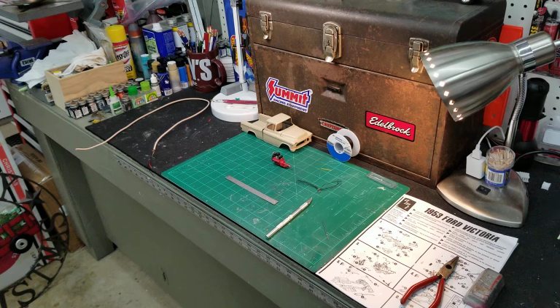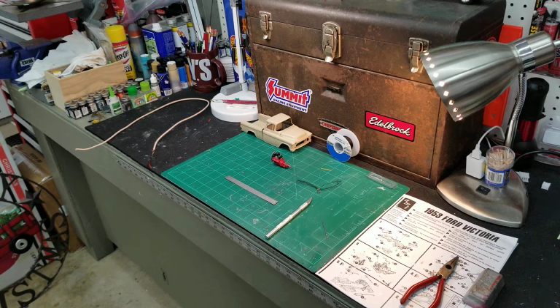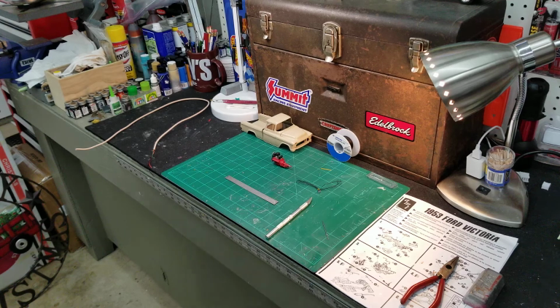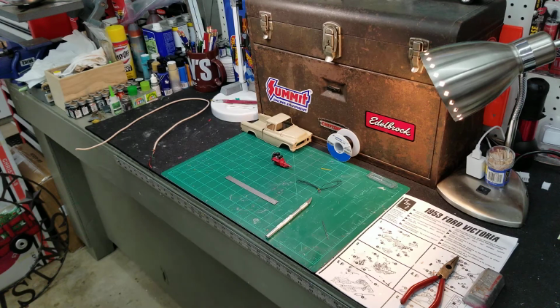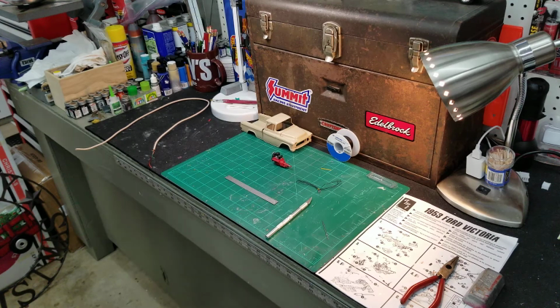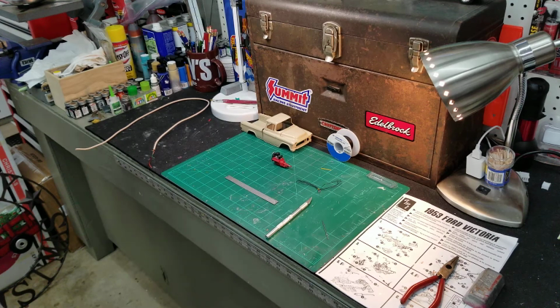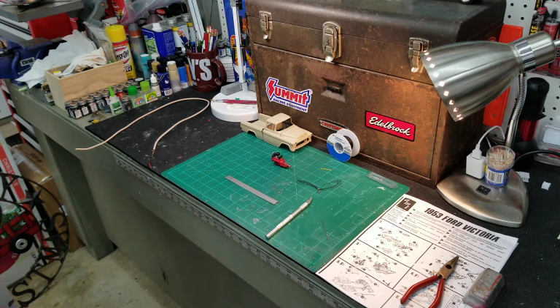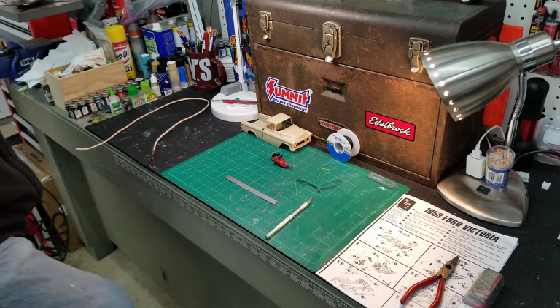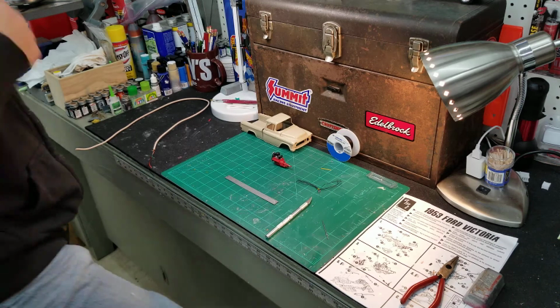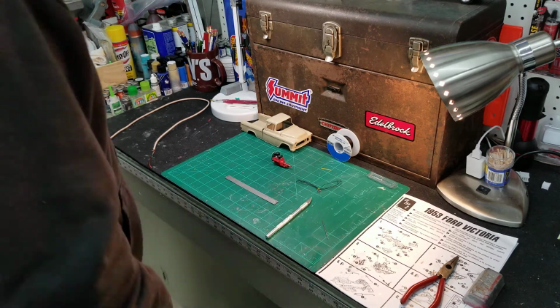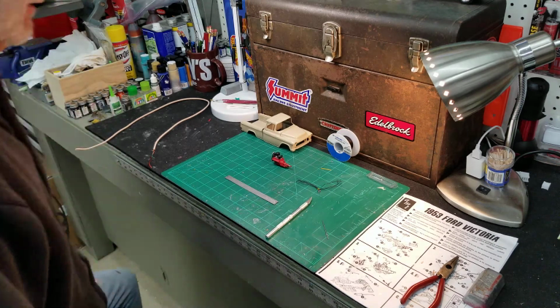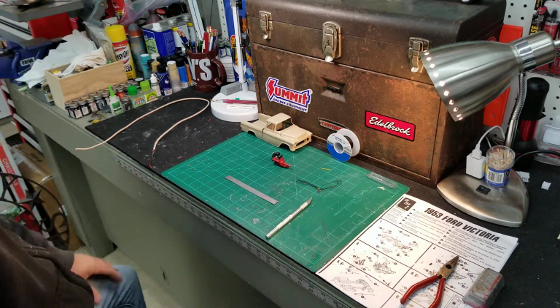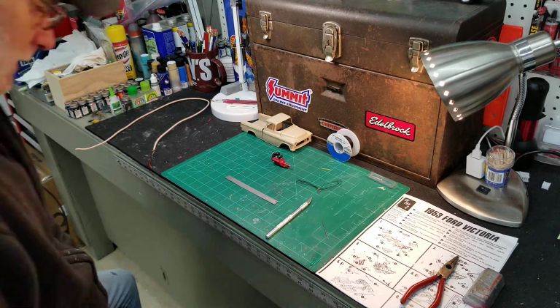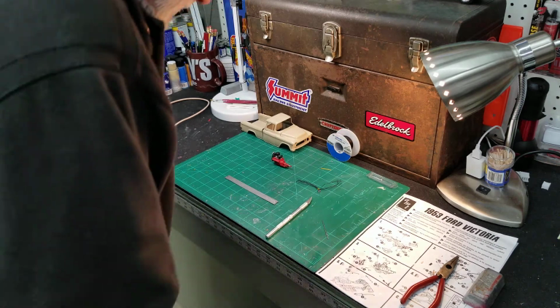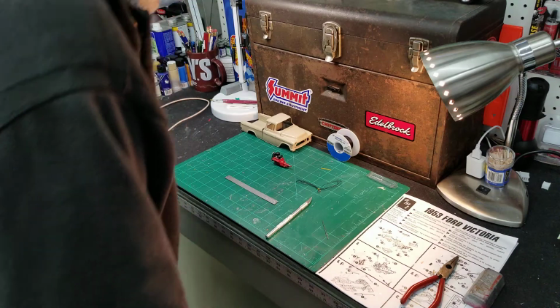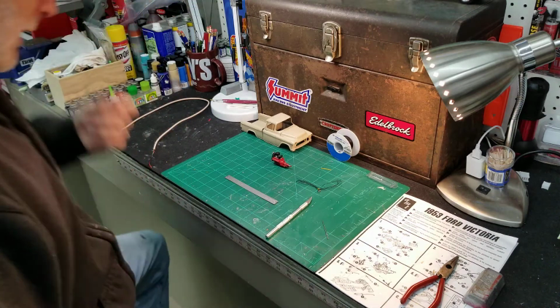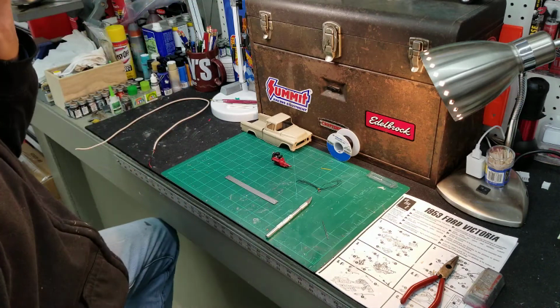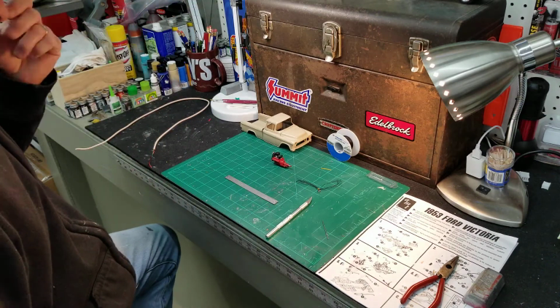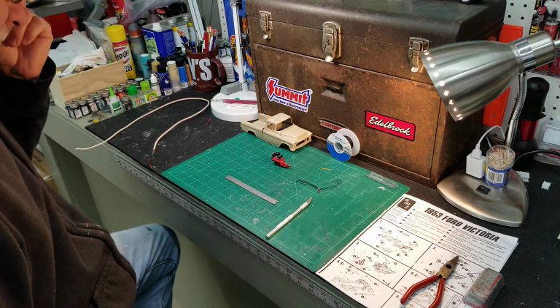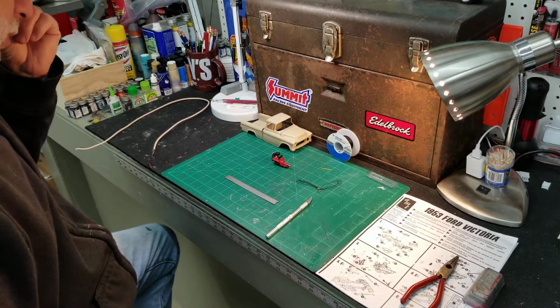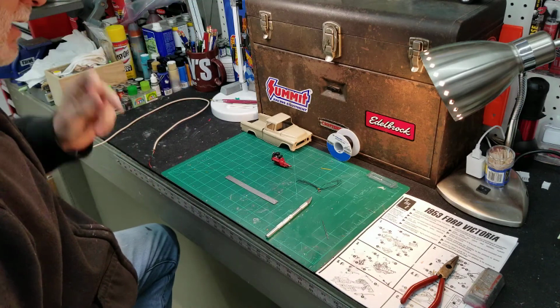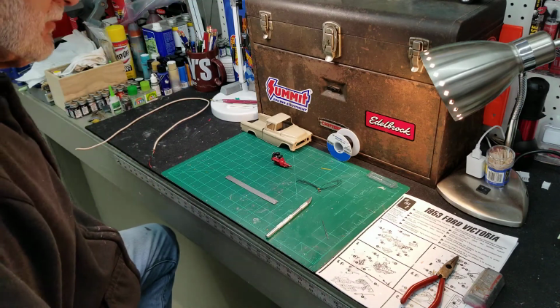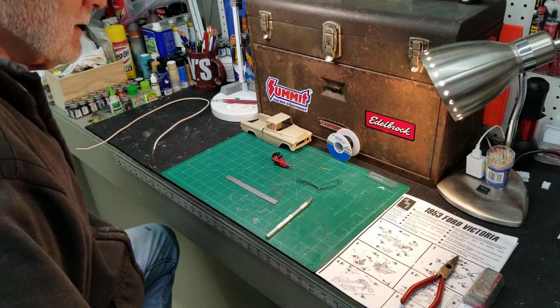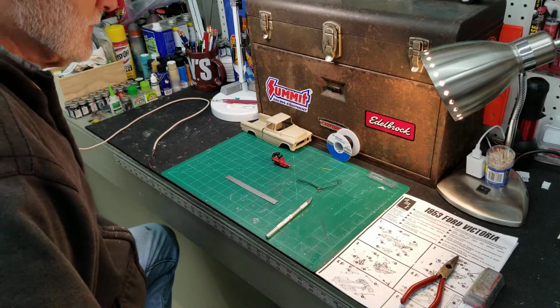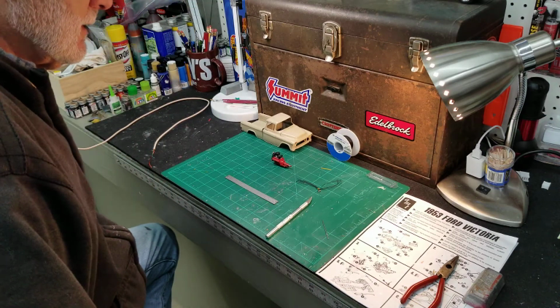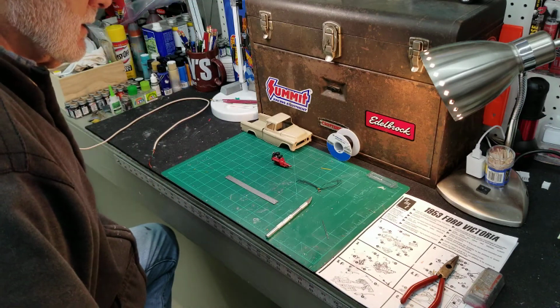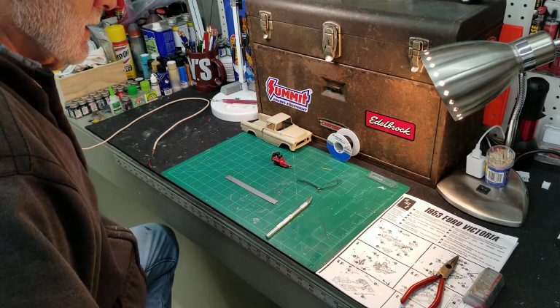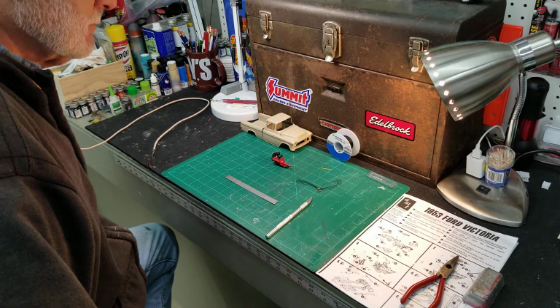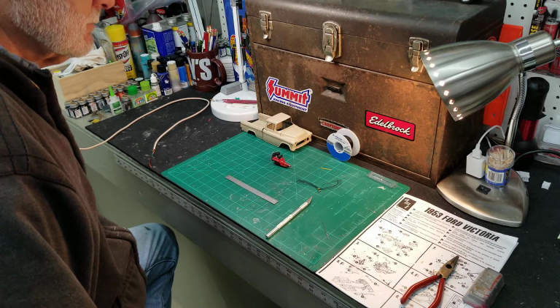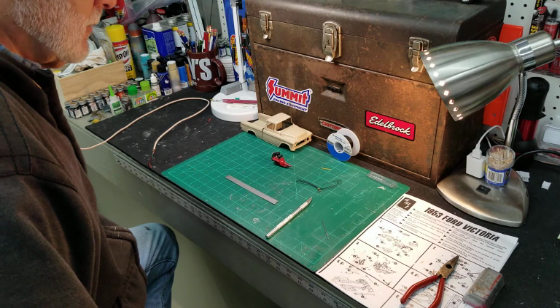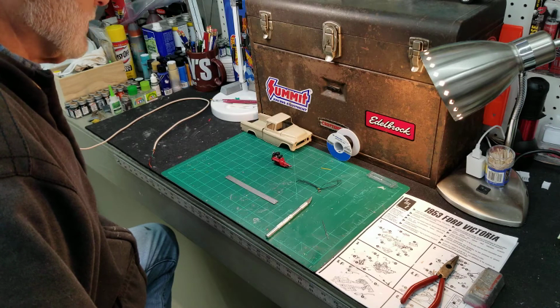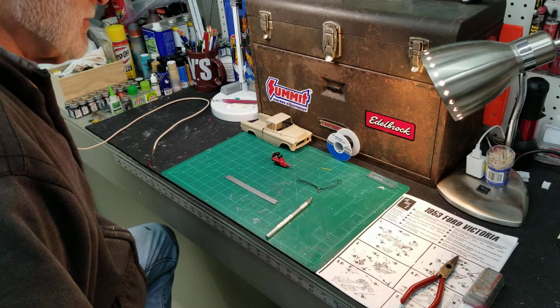I'm out here in the garage again. I thought this morning I might do a little tutorial on how I make the plug wire boots for my wires on the distributor.